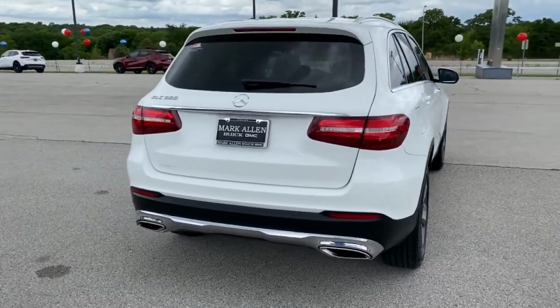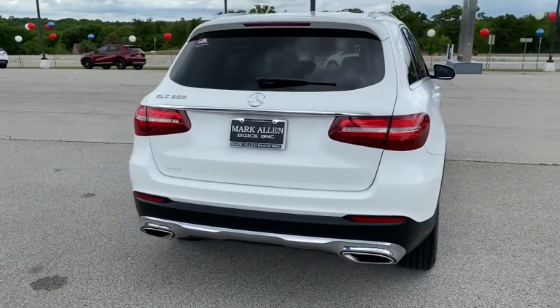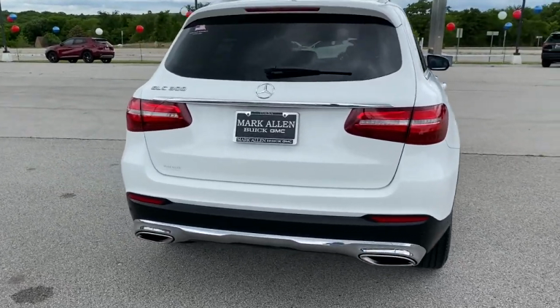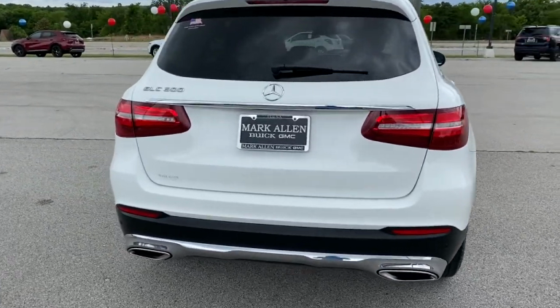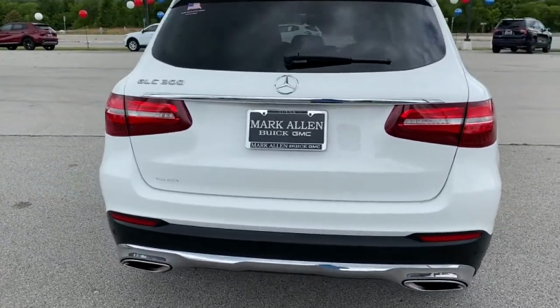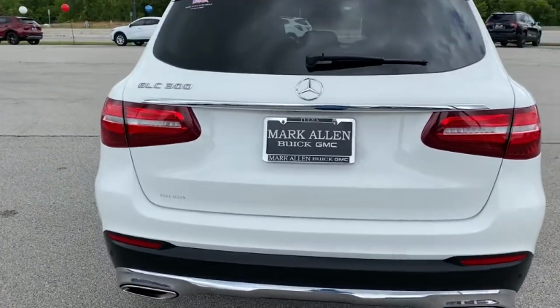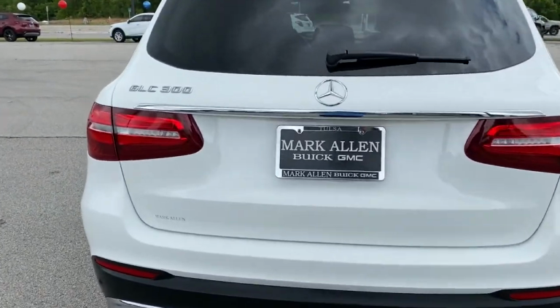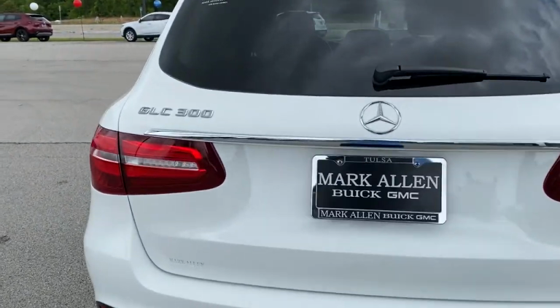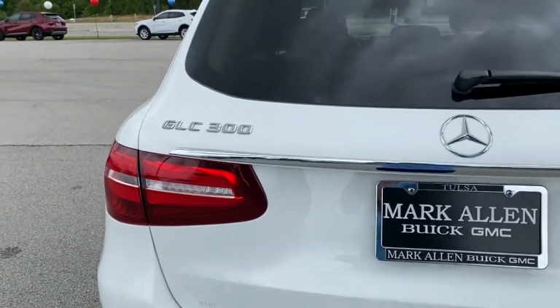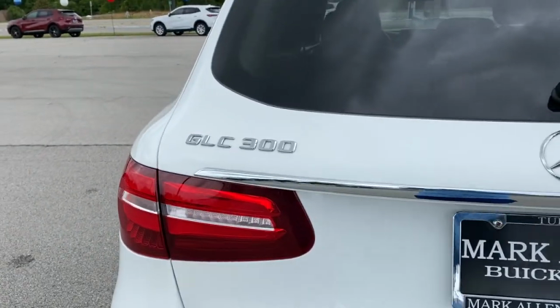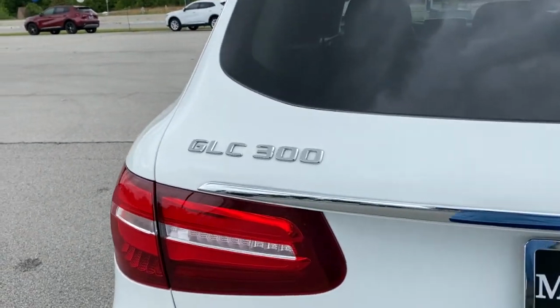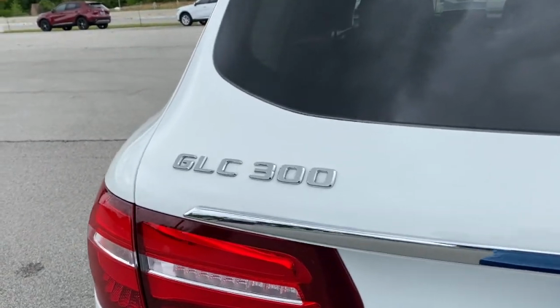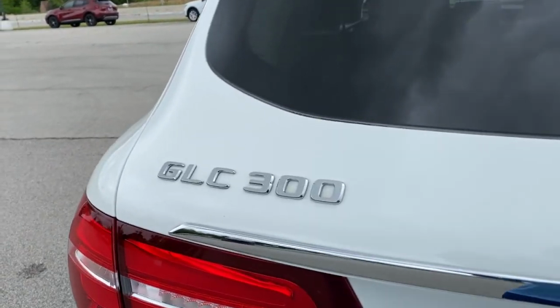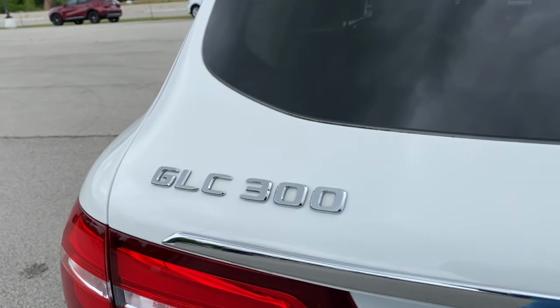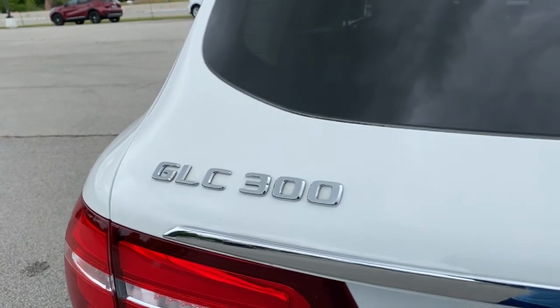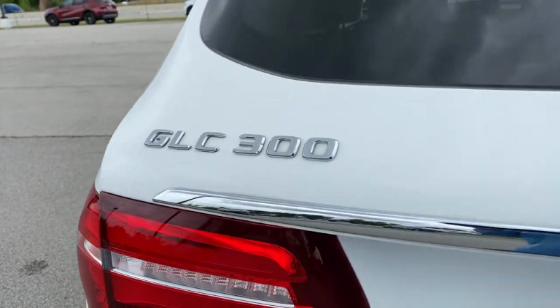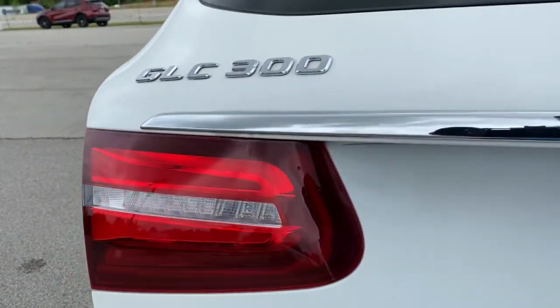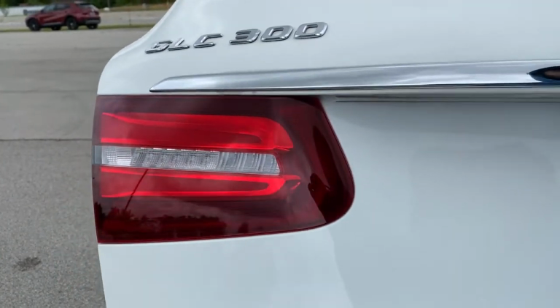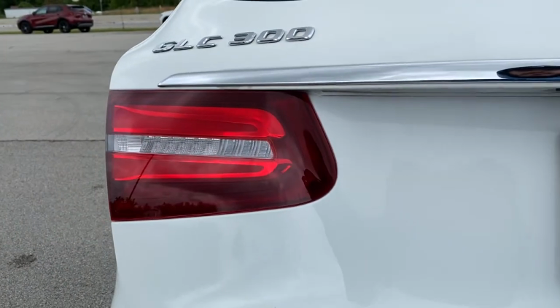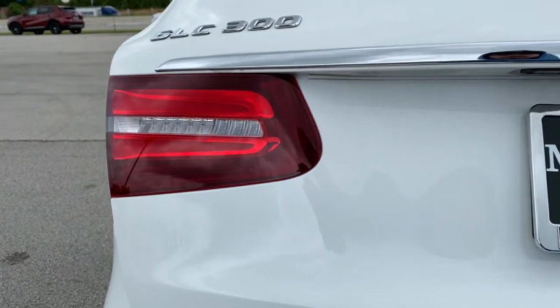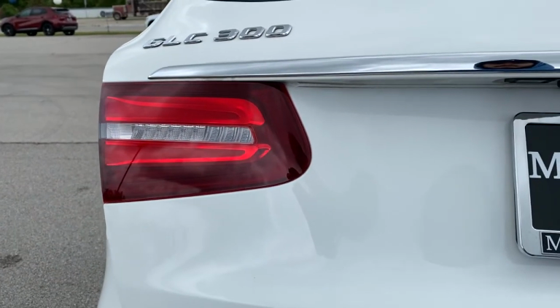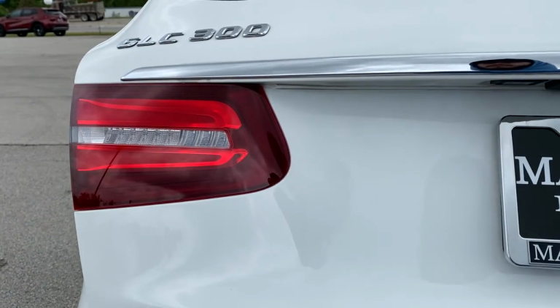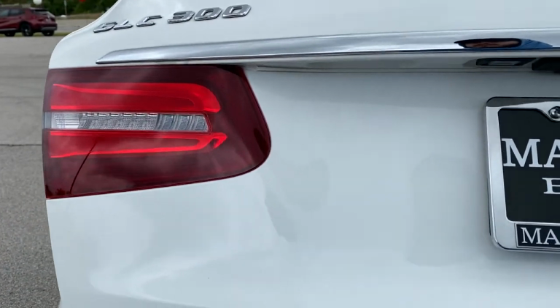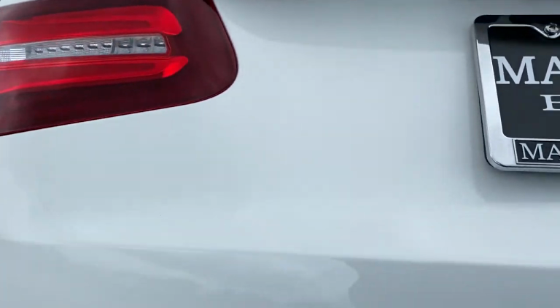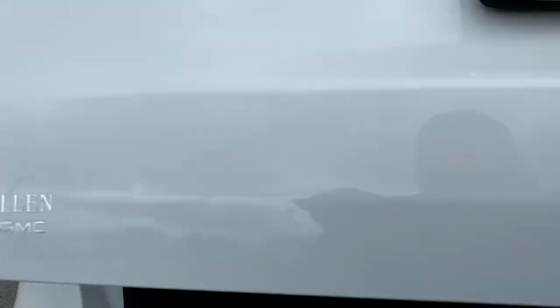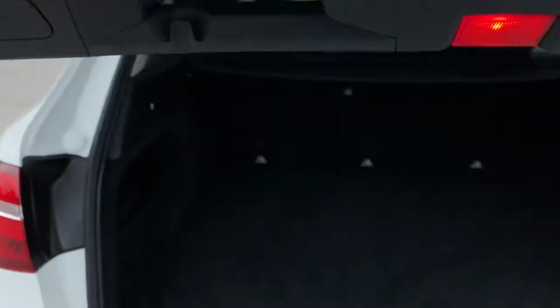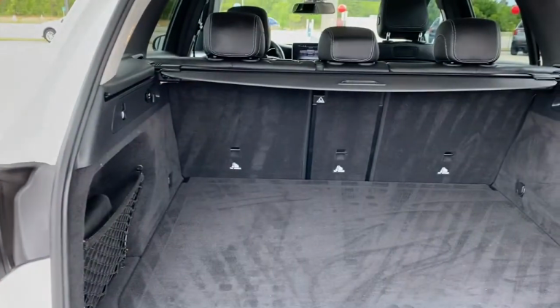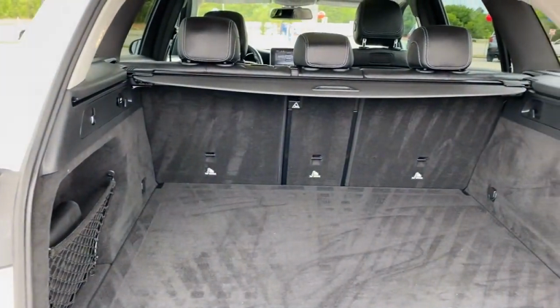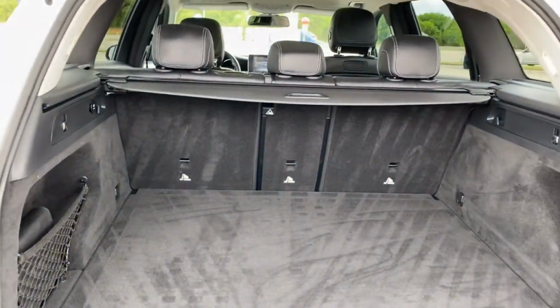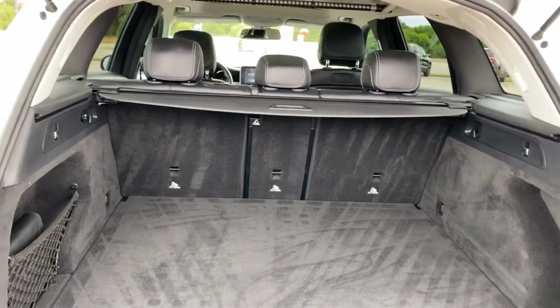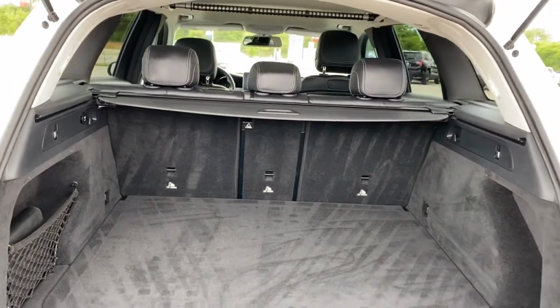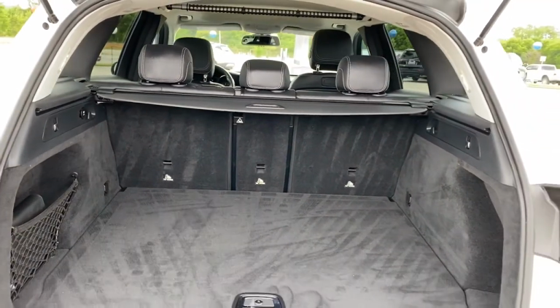Versatility and assertive performance blend with fine materials and the latest tech to create a truly delightful driving experience. The following are some of this vehicle's highlighted options.